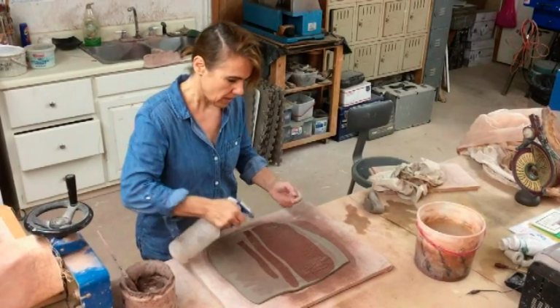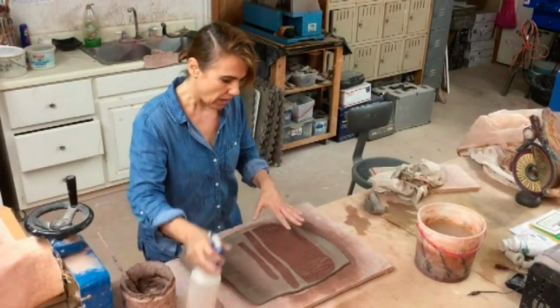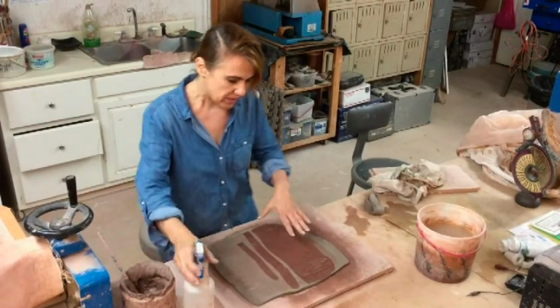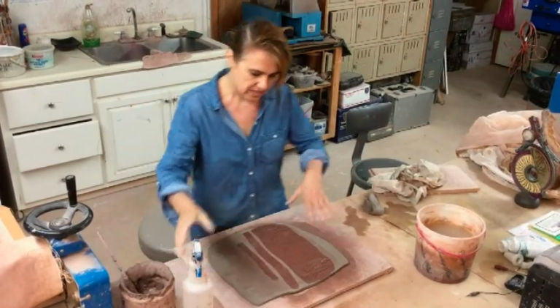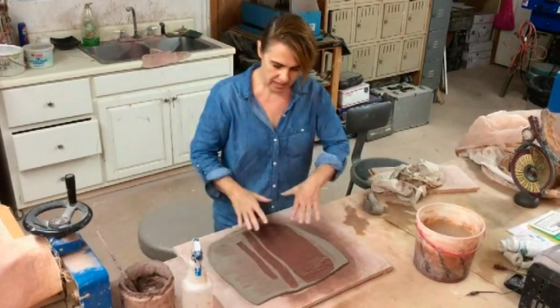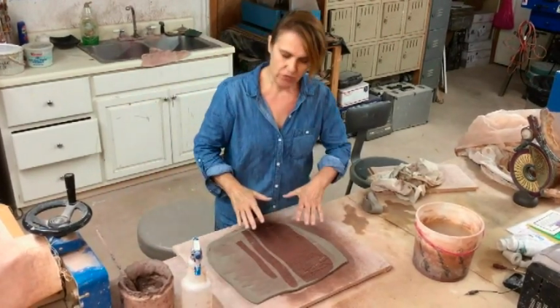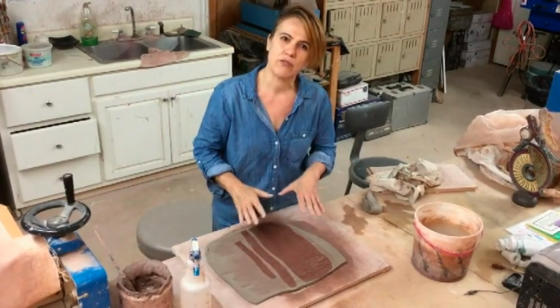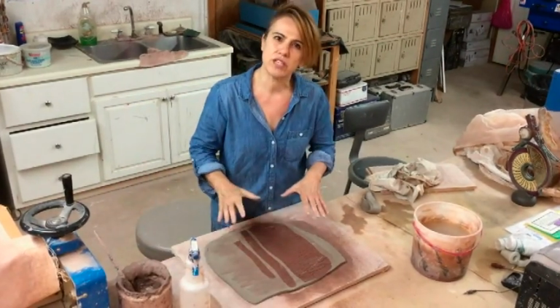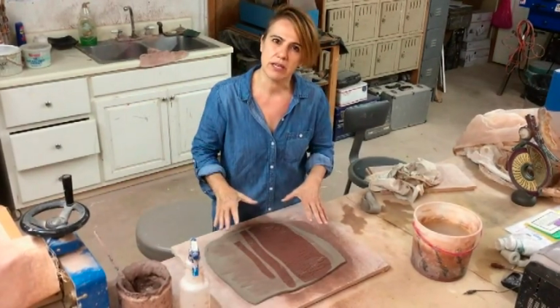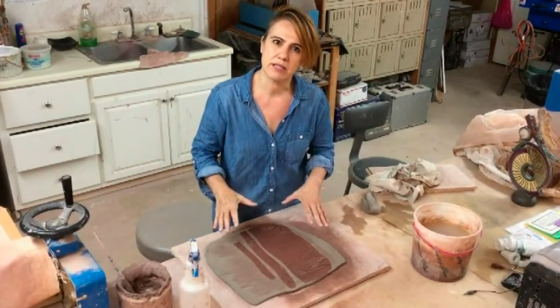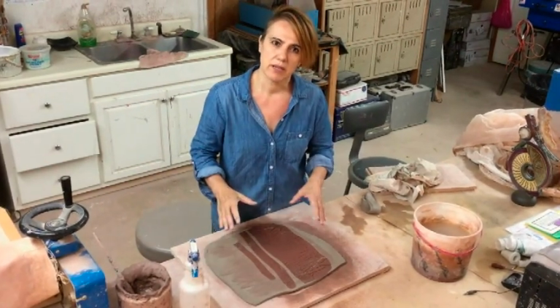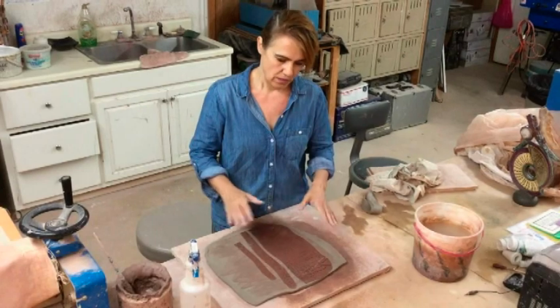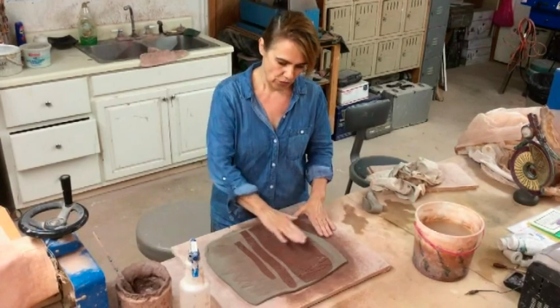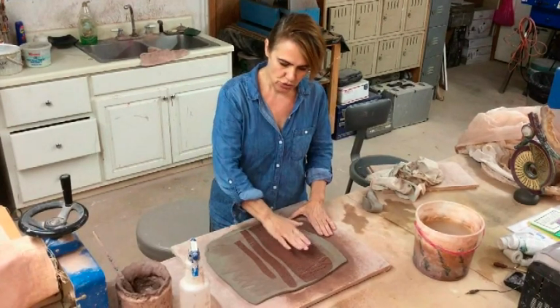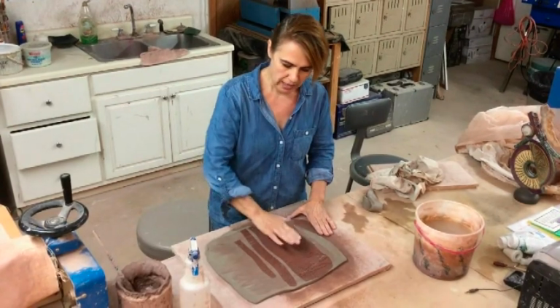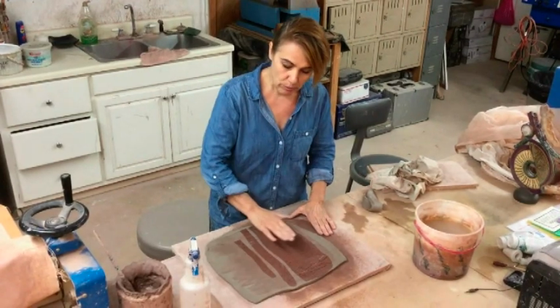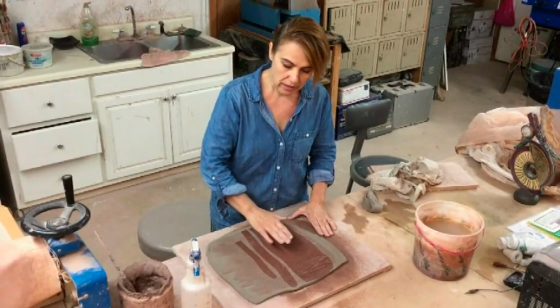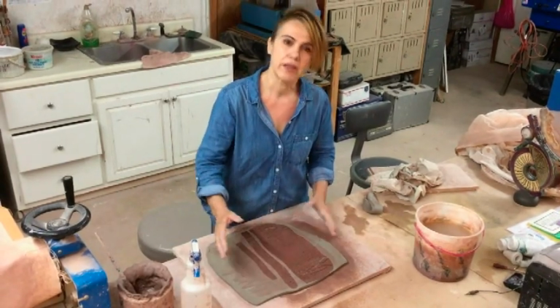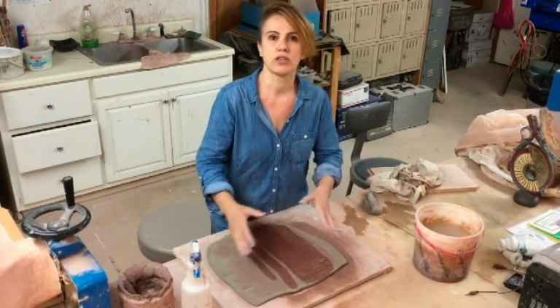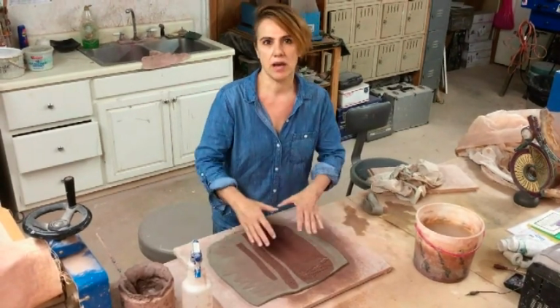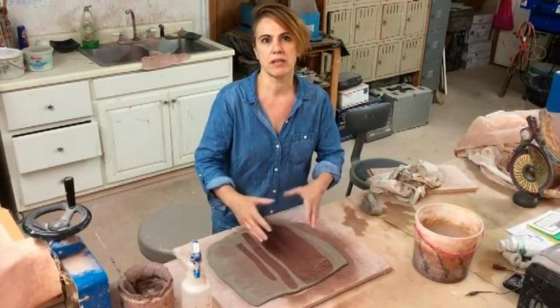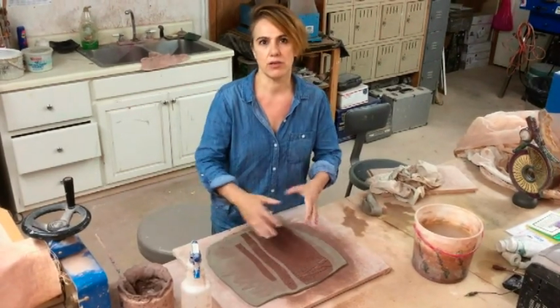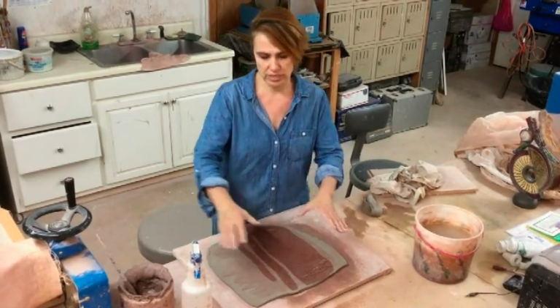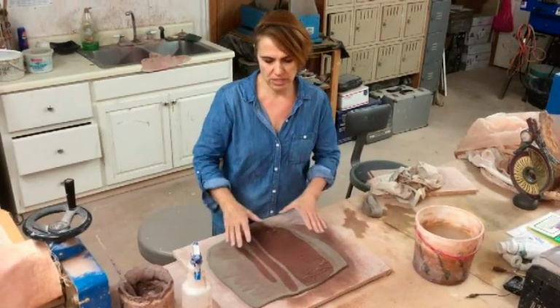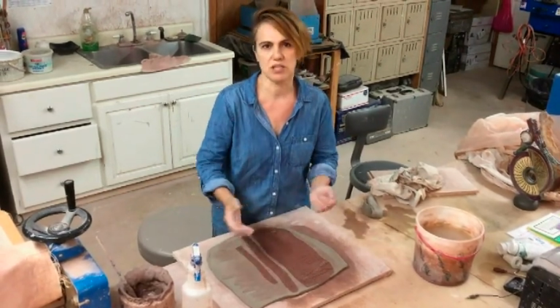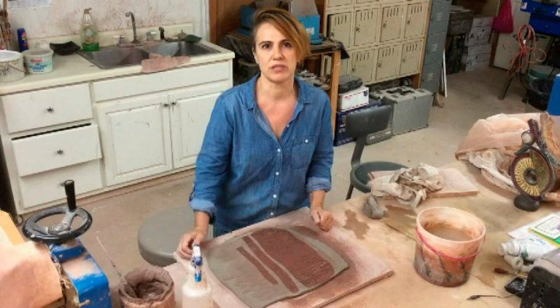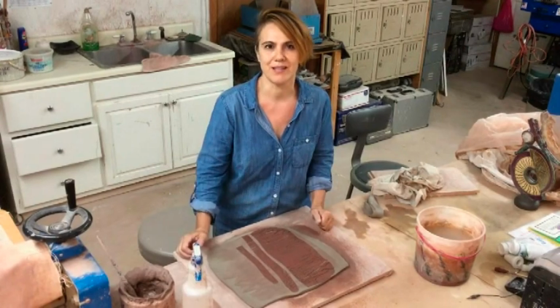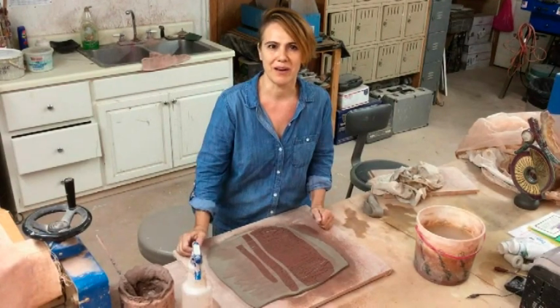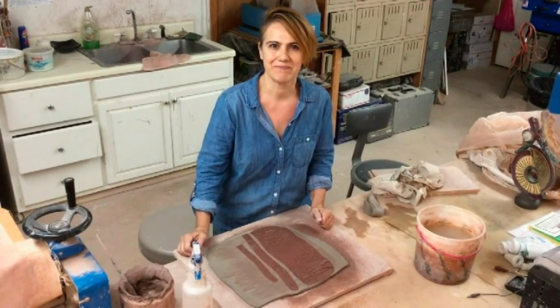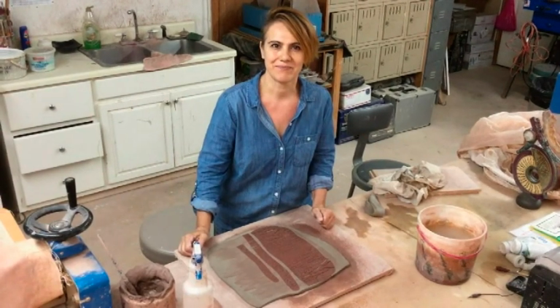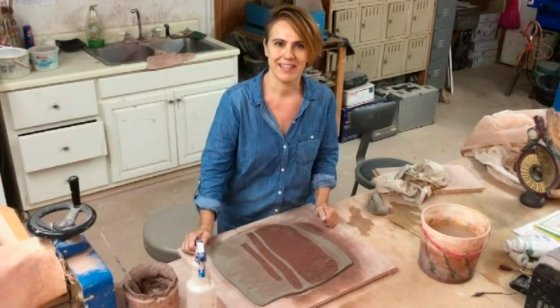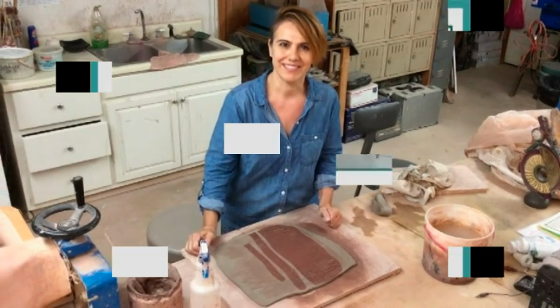I would let this sit for about 15 minutes for it to dry a little bit. And then you can come in and use these pieces to build anything you want. Thank you.